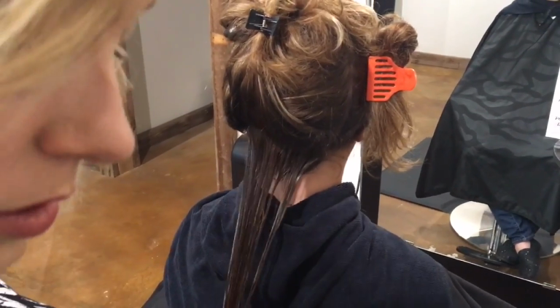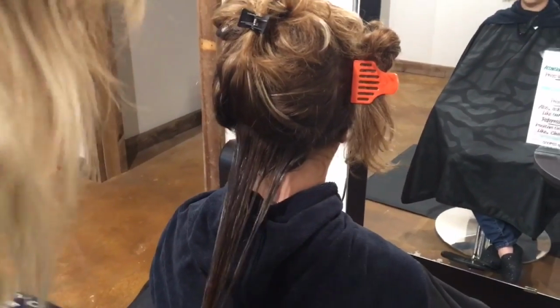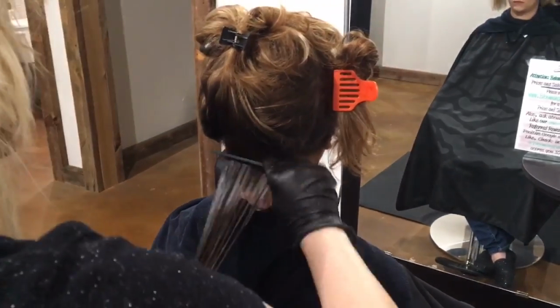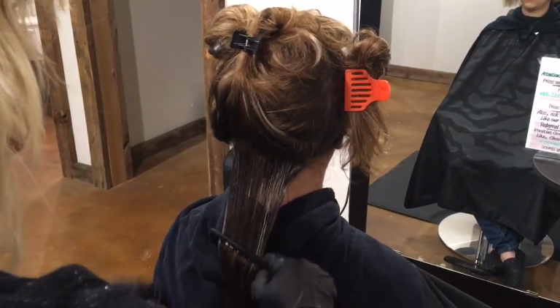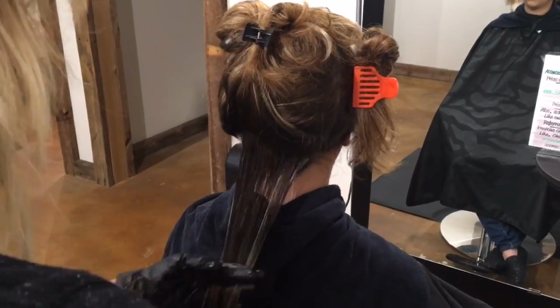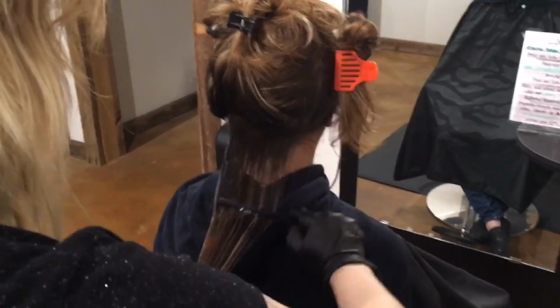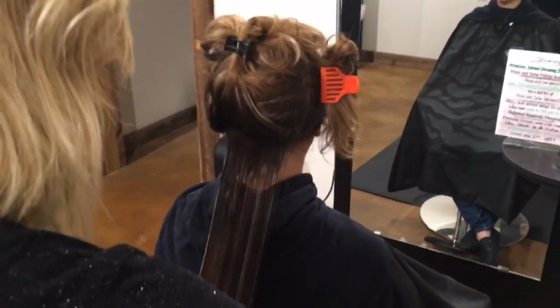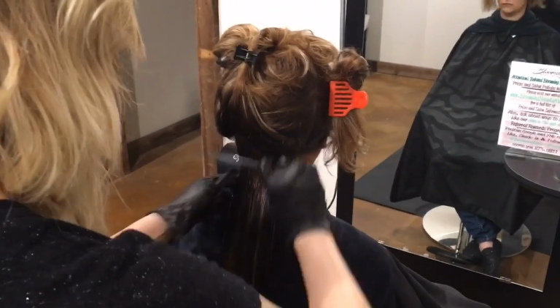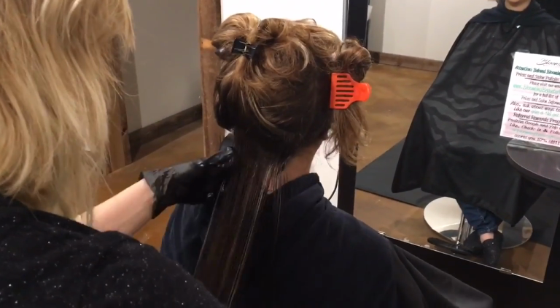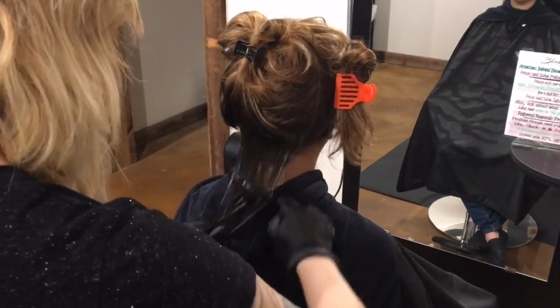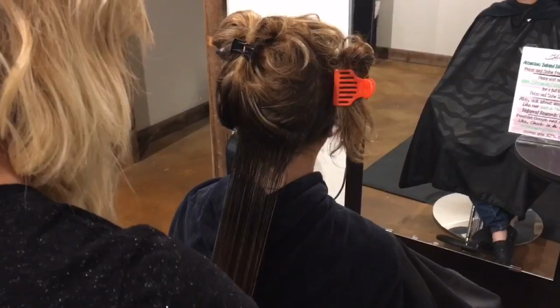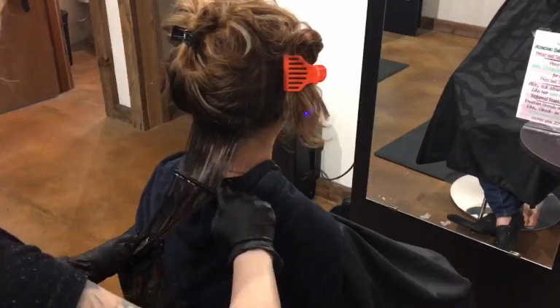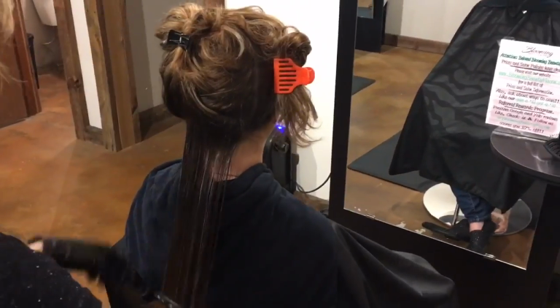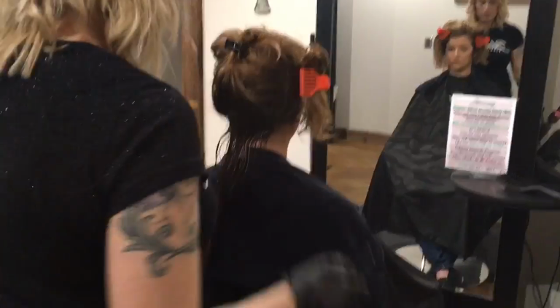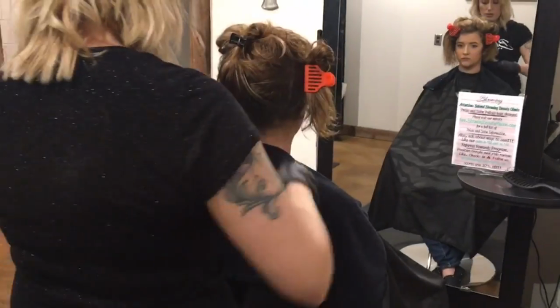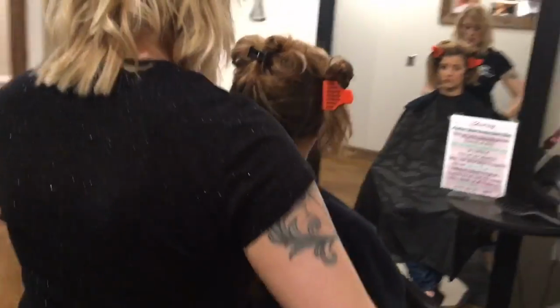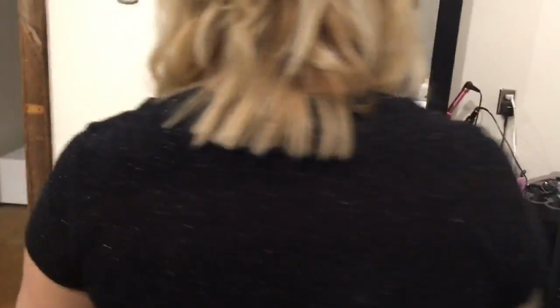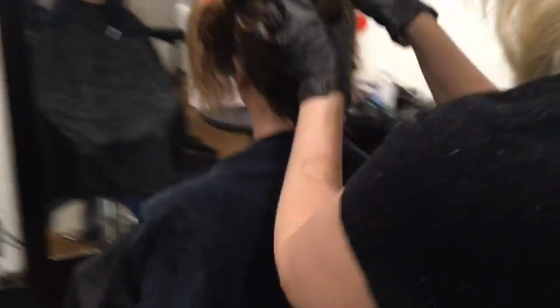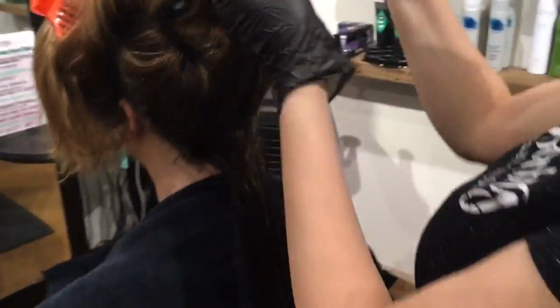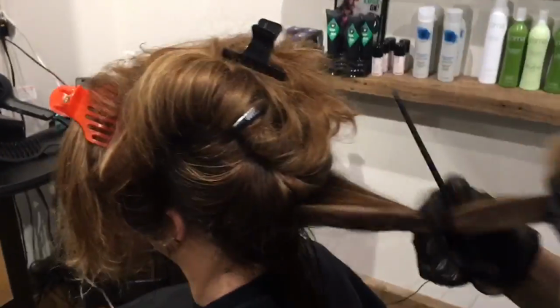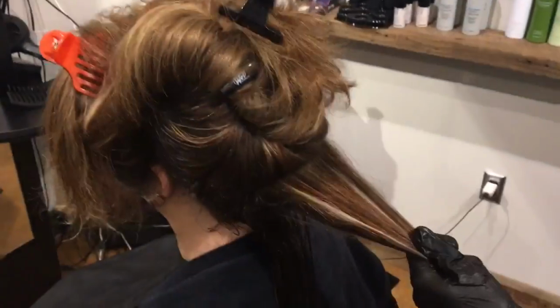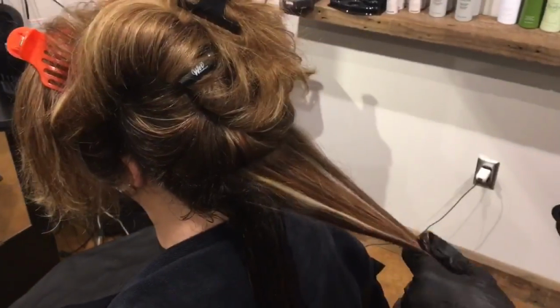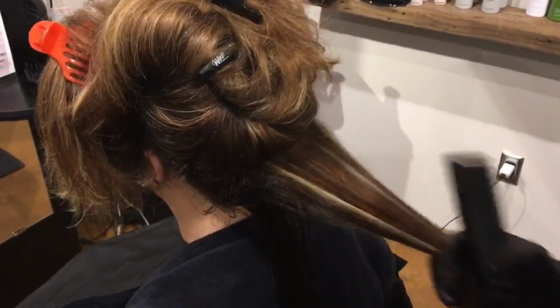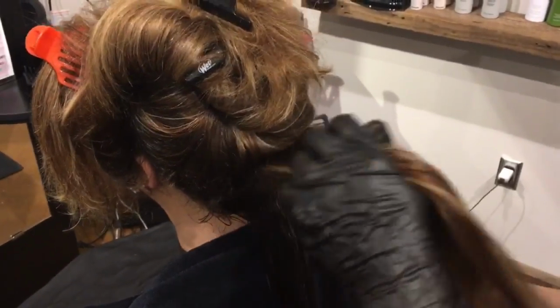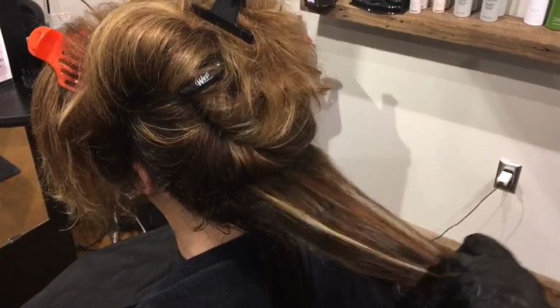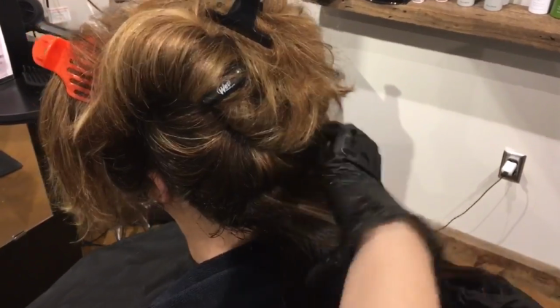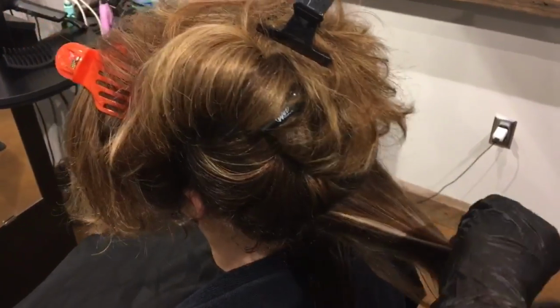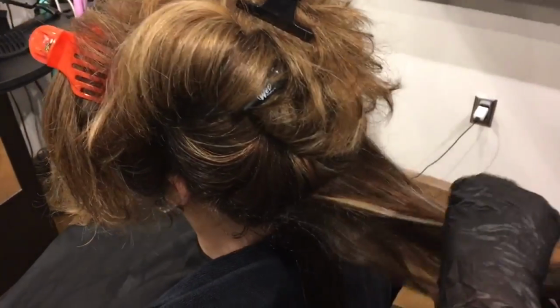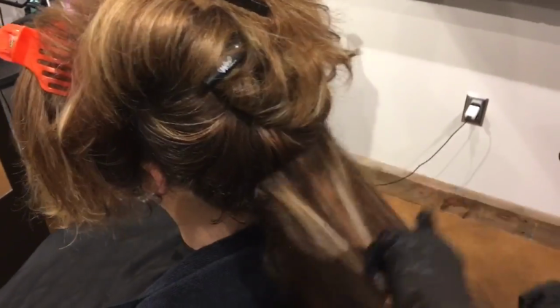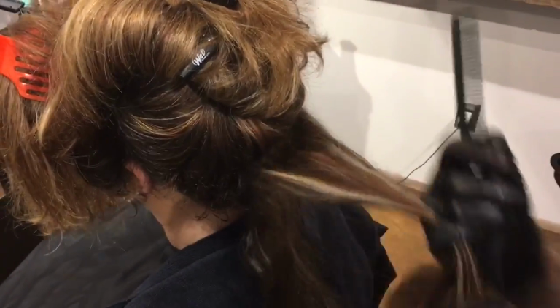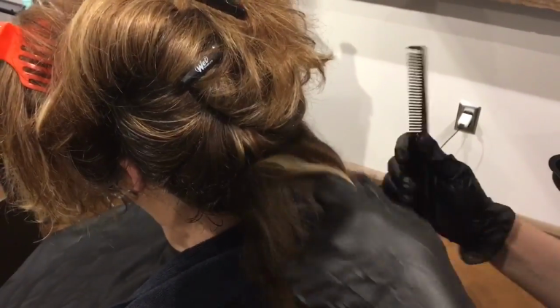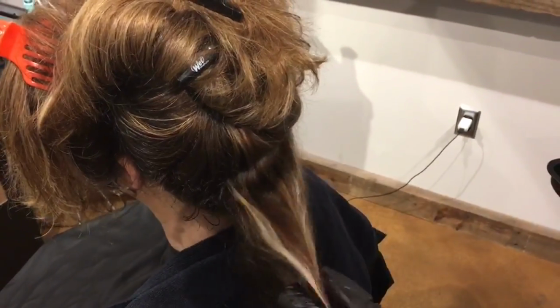Make sure not to over-saturate the hair with the Saison Keratin Smoothing Treatment, as this could interfere with the outcome. If you feel like you have over-saturated a section, you can go through the section with the fine-tooth comb.